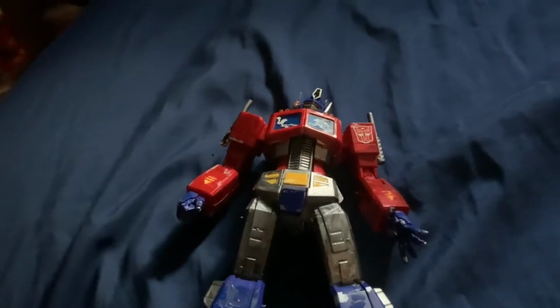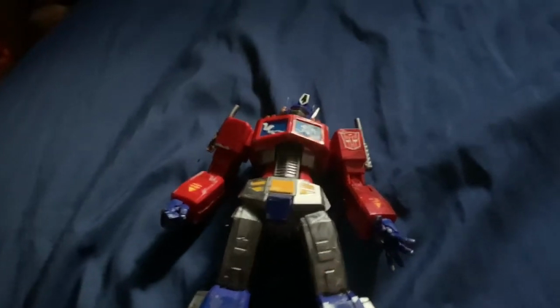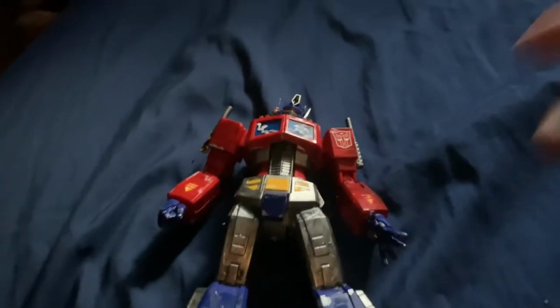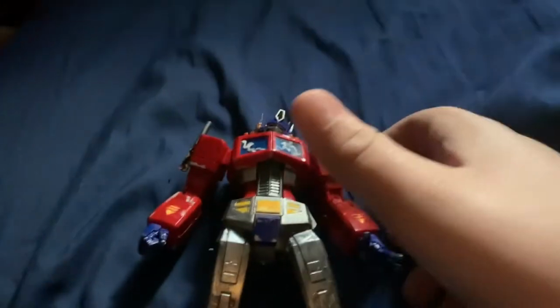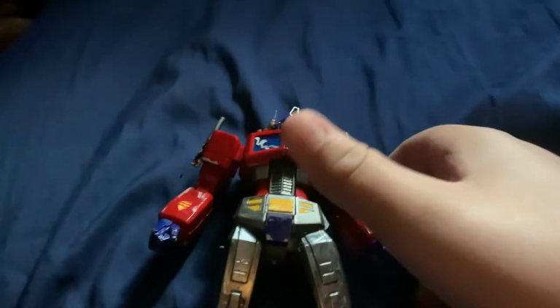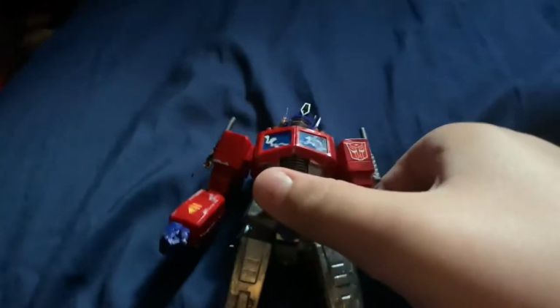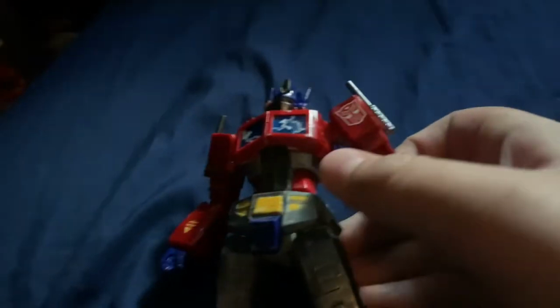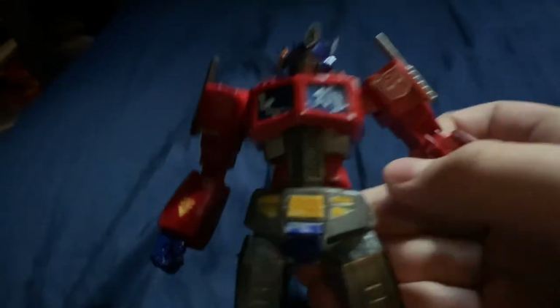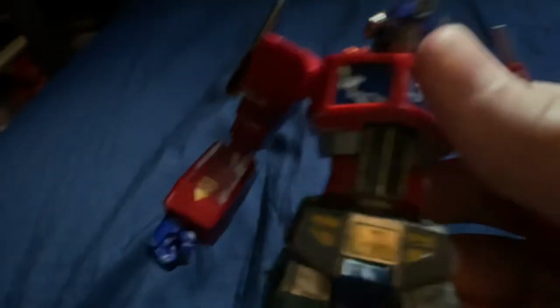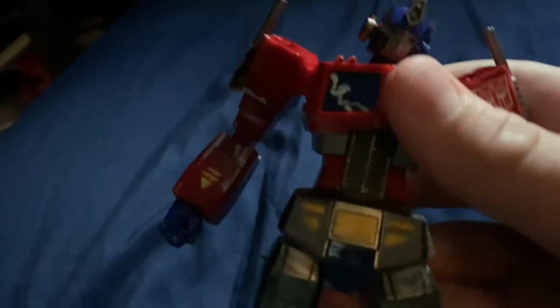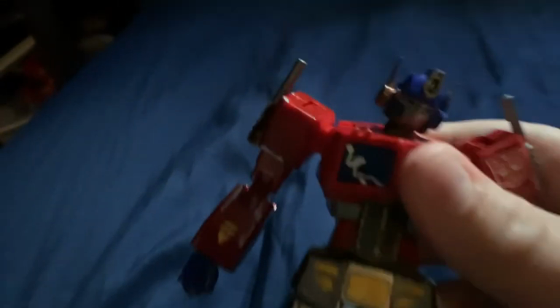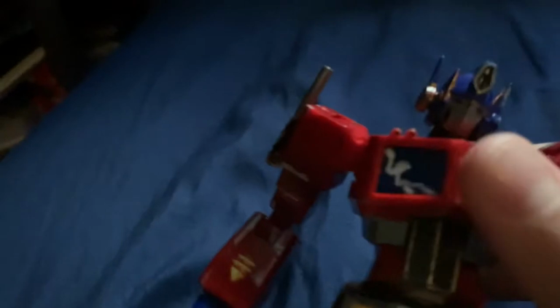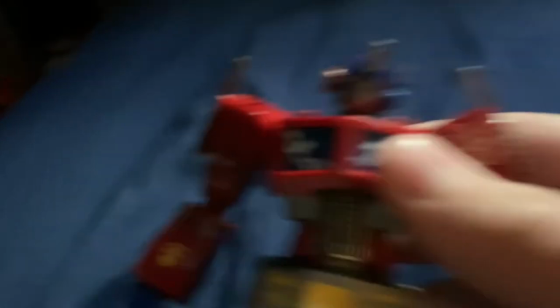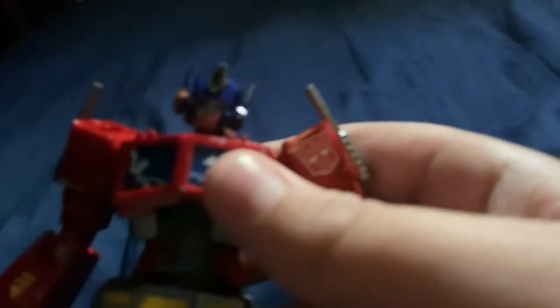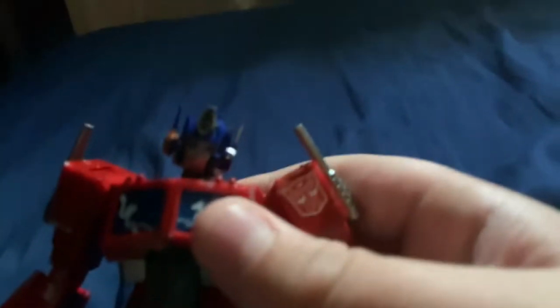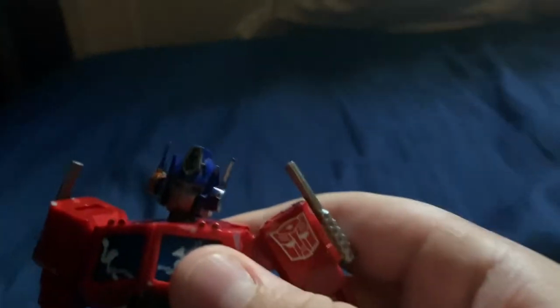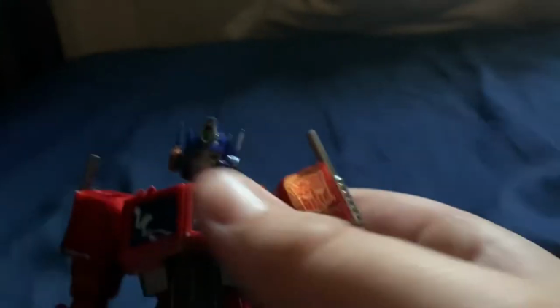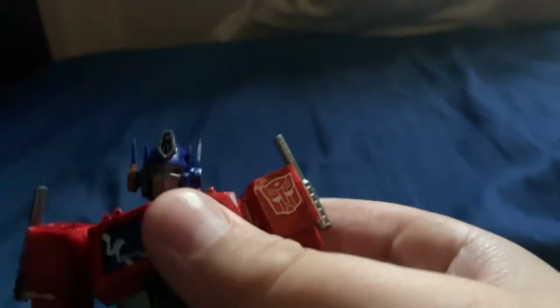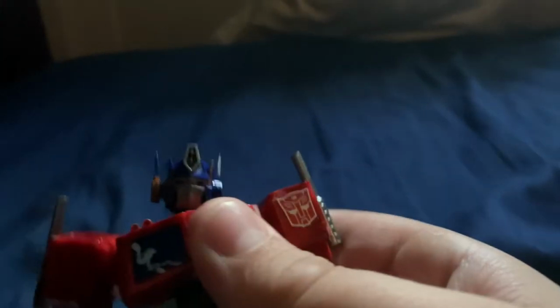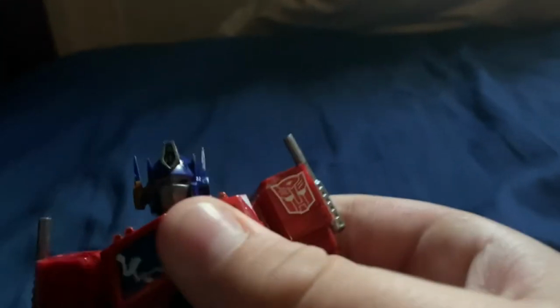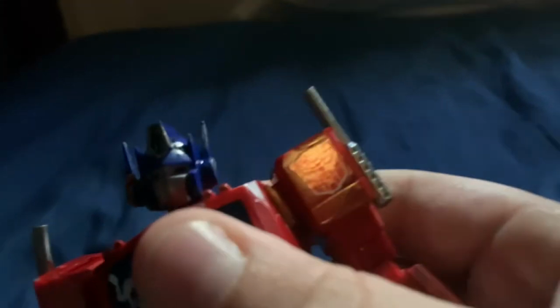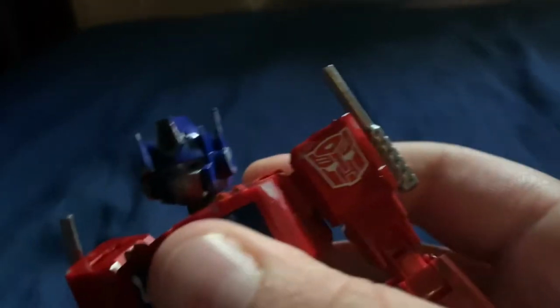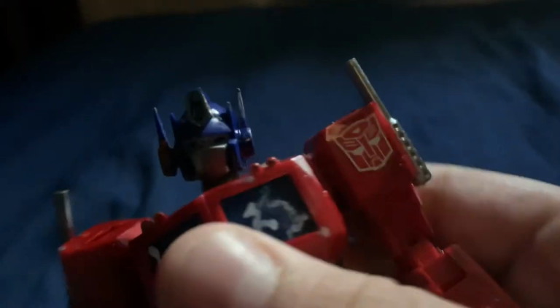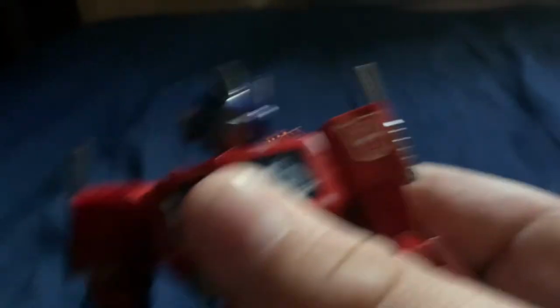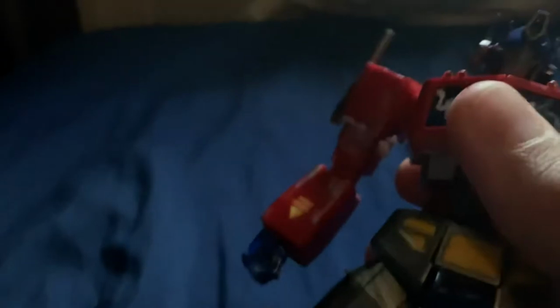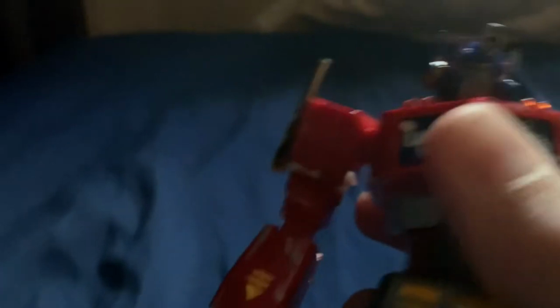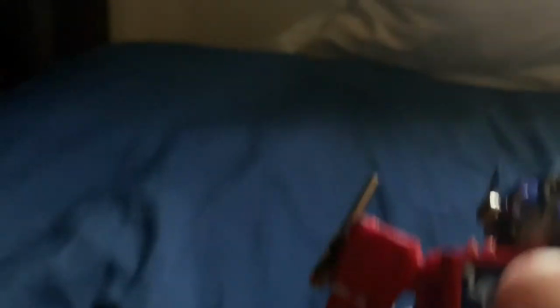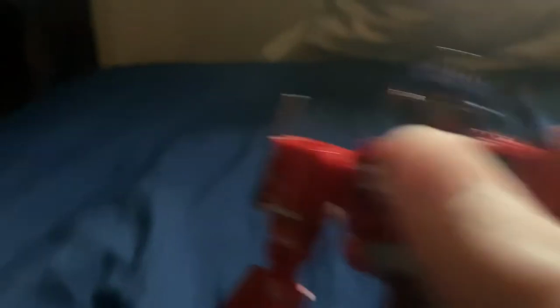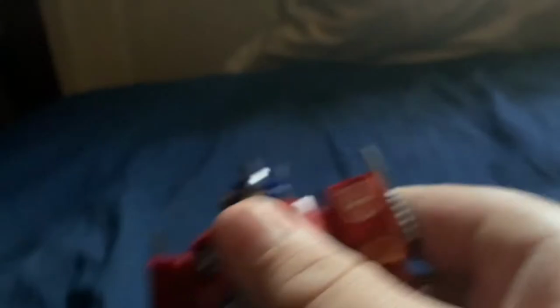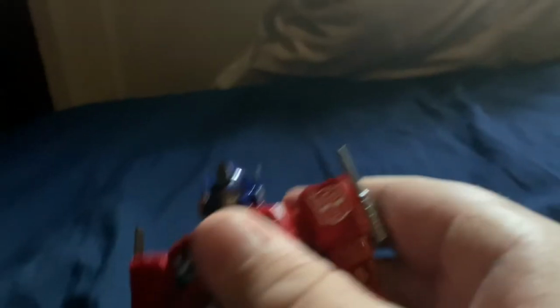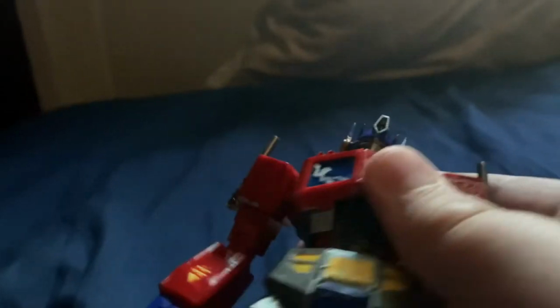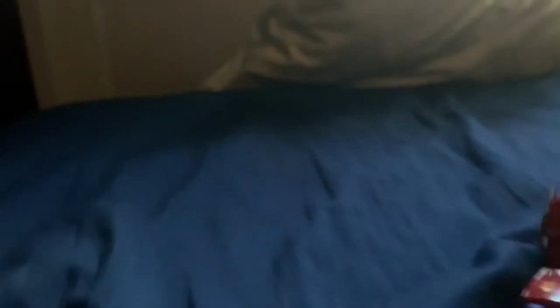I'm recording this video because I wanted to show off my custom-painted Optimus Prime model kit.